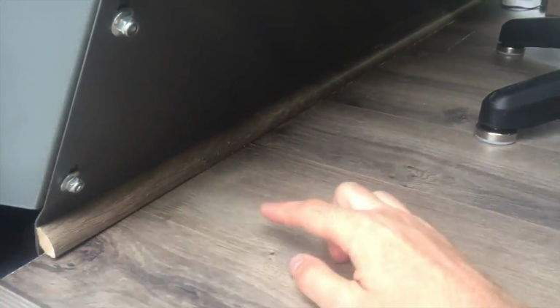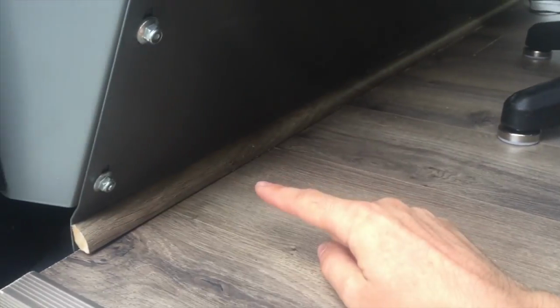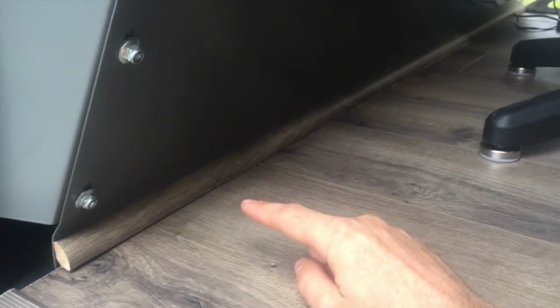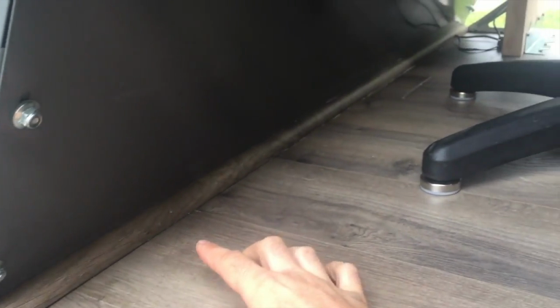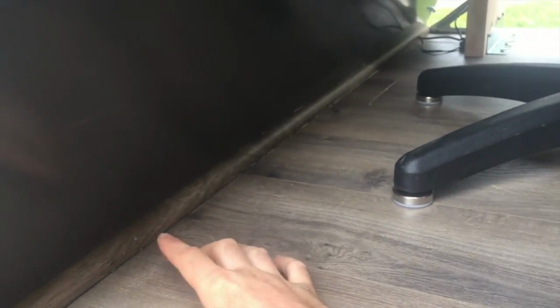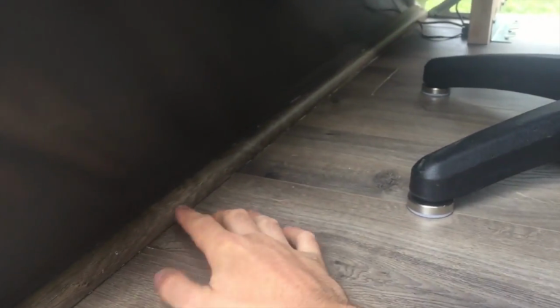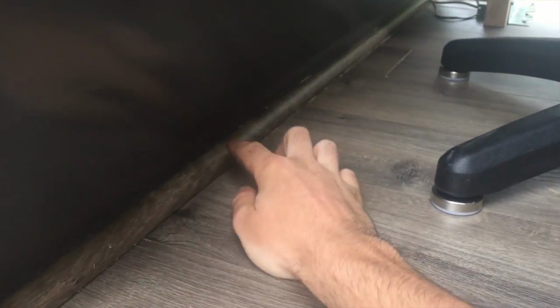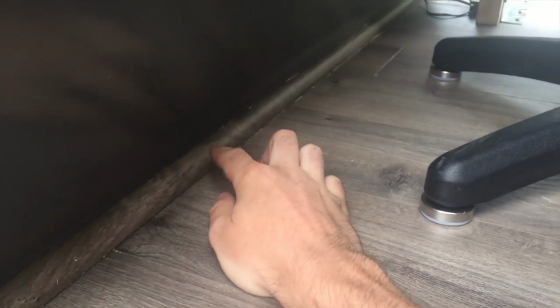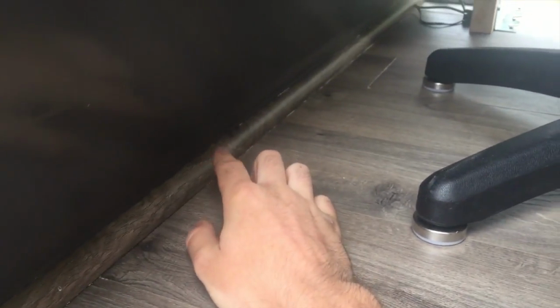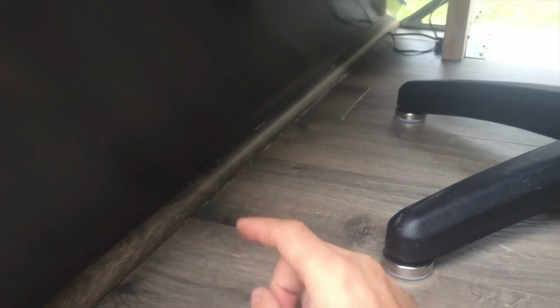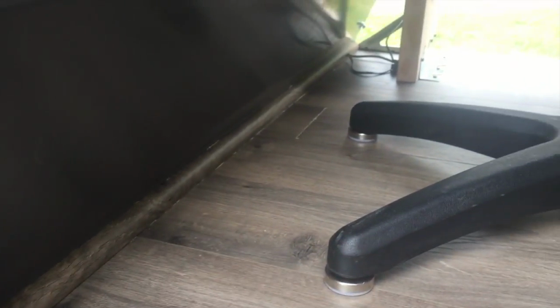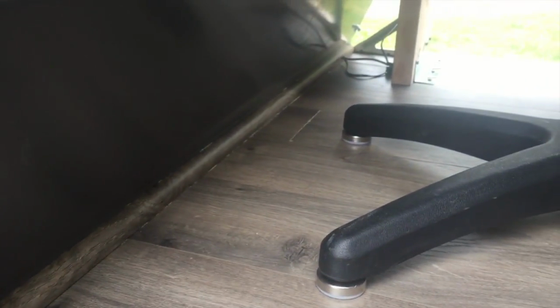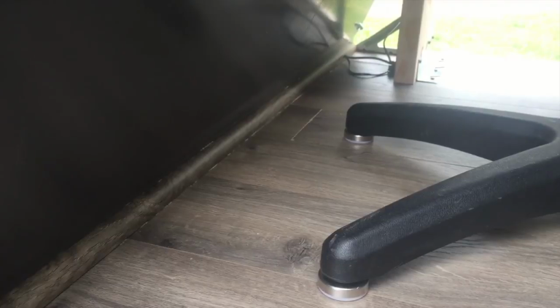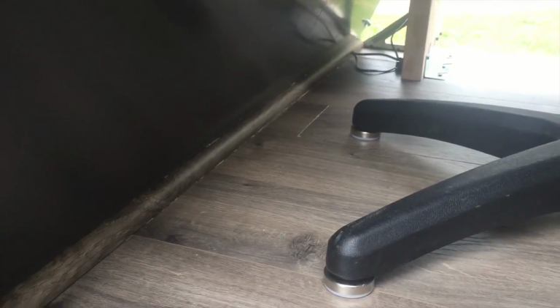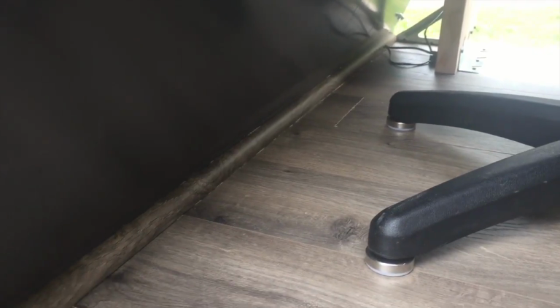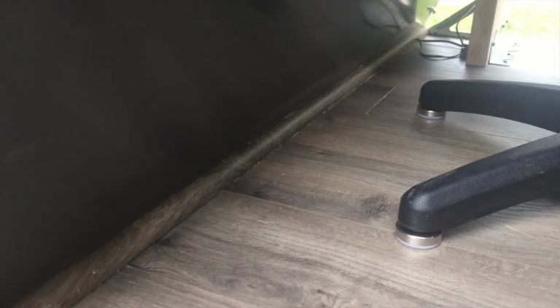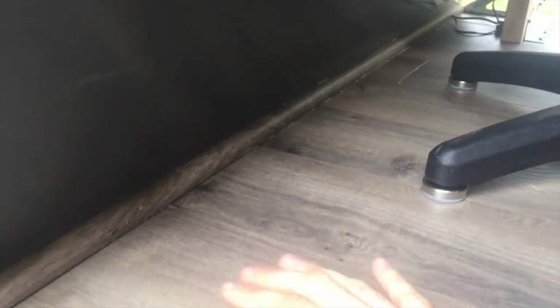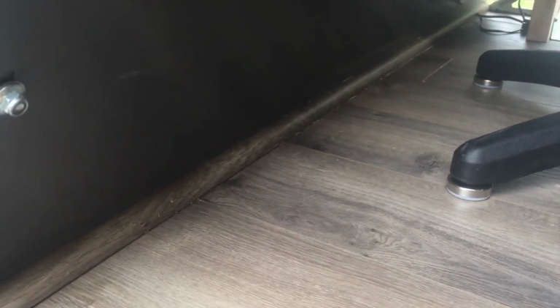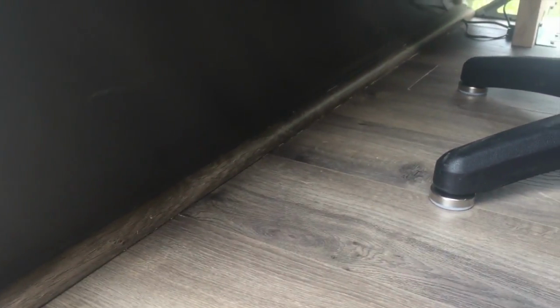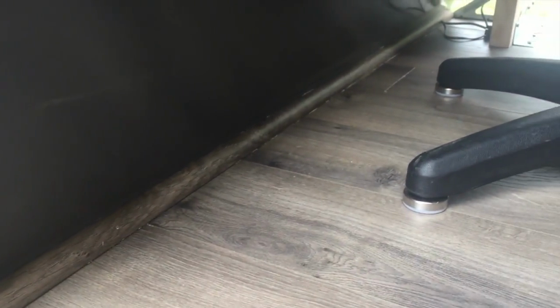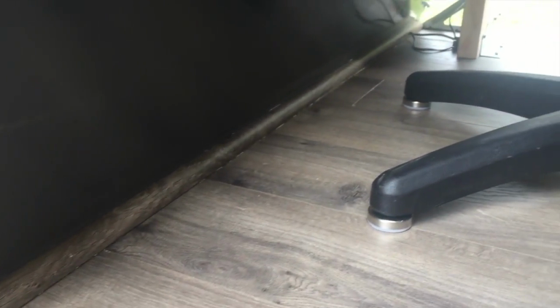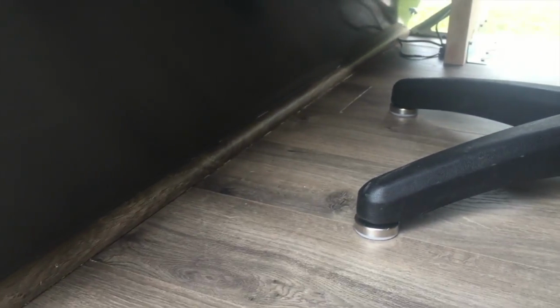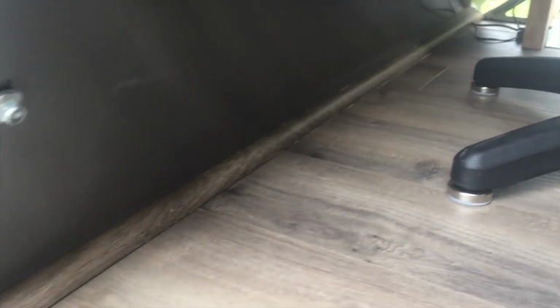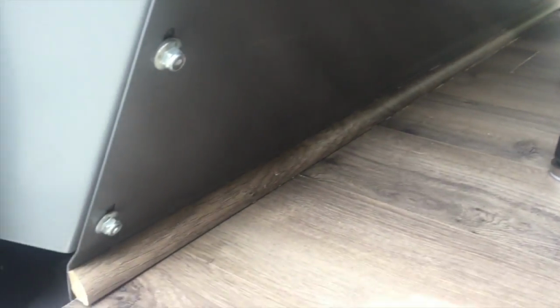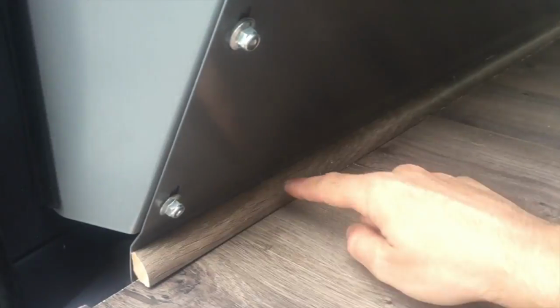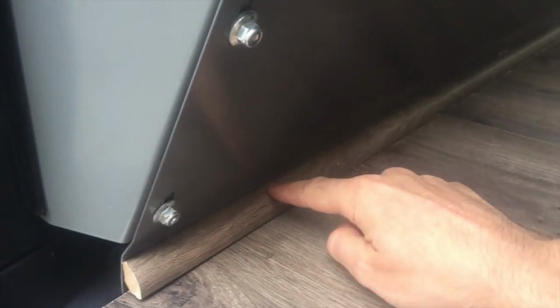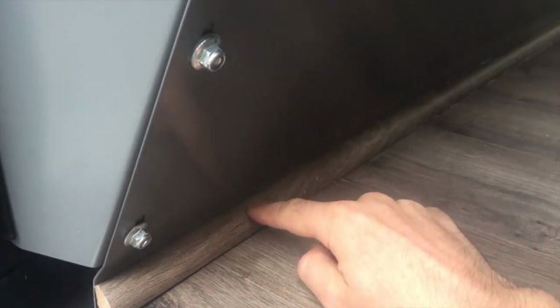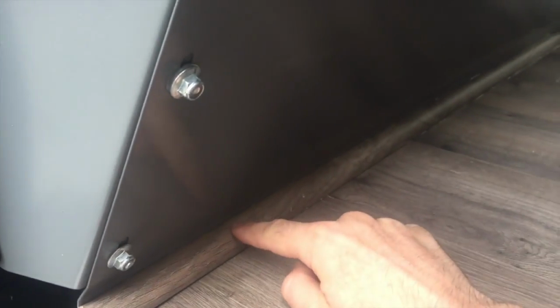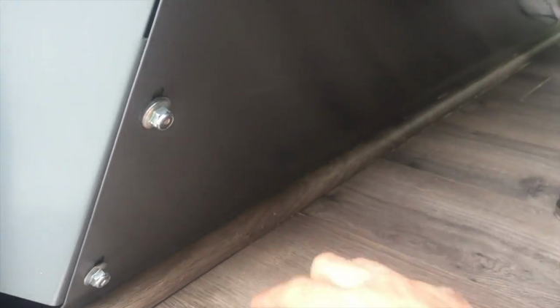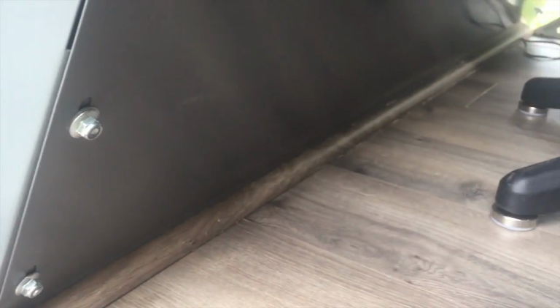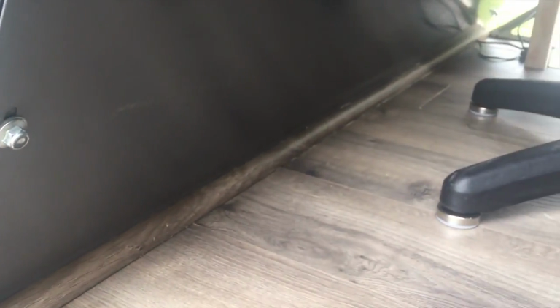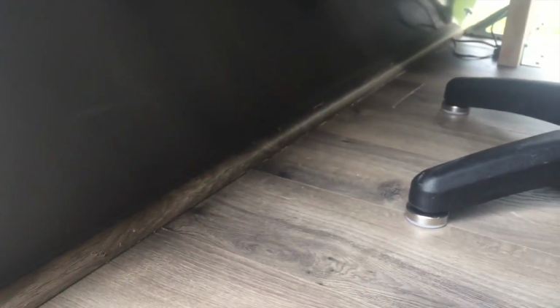Wherever you buy your plank flooring, they should also sell matching trim. I installed the last piece of trim here to cover up the exposed edges of the plank flooring, and I only had to use gorilla glue to install it. It works and looks great.